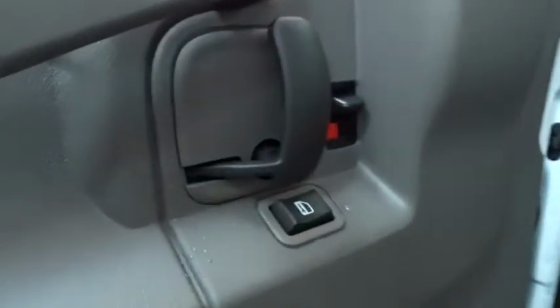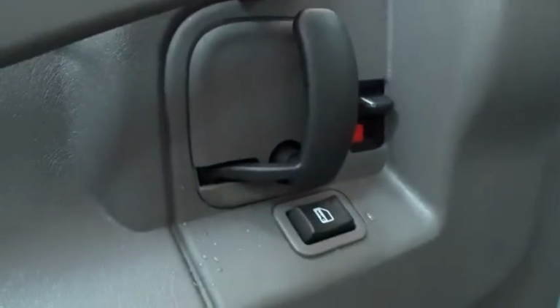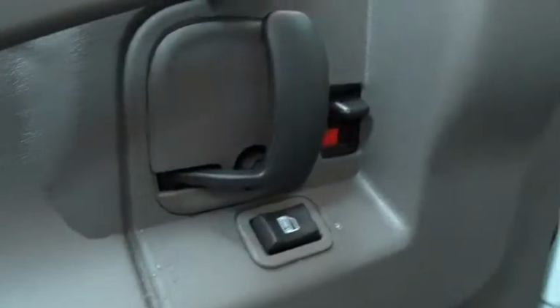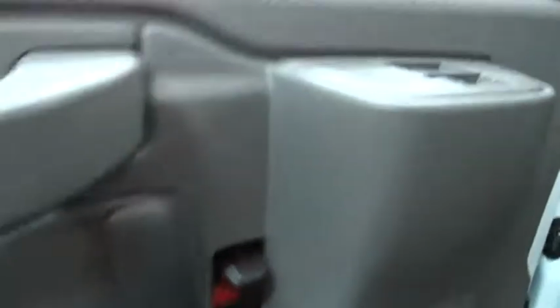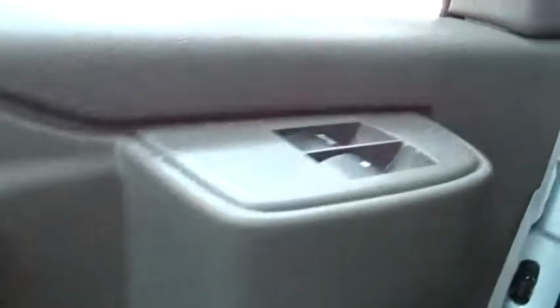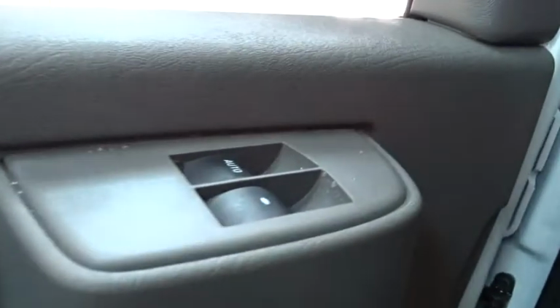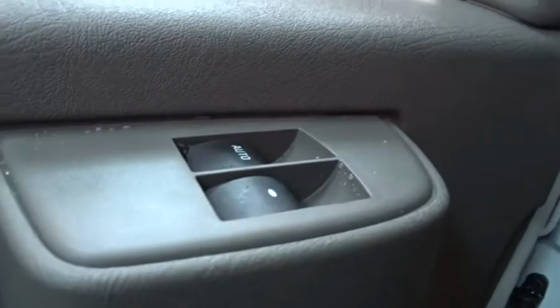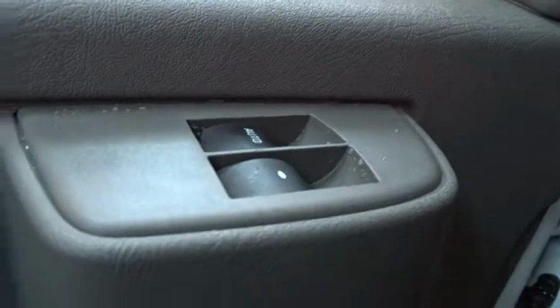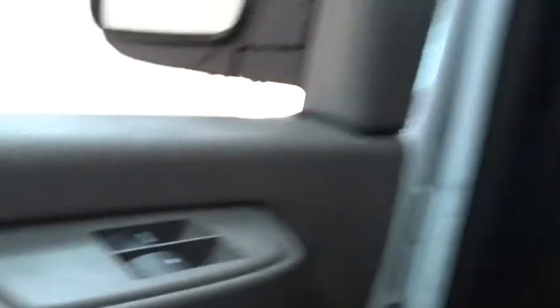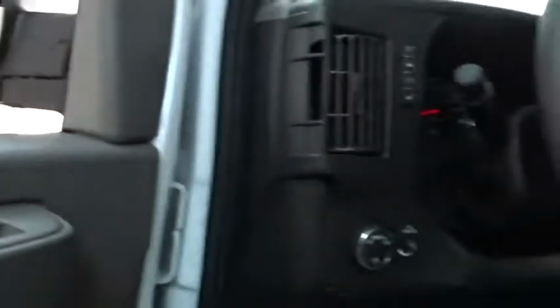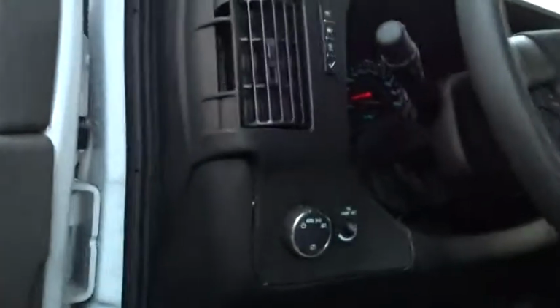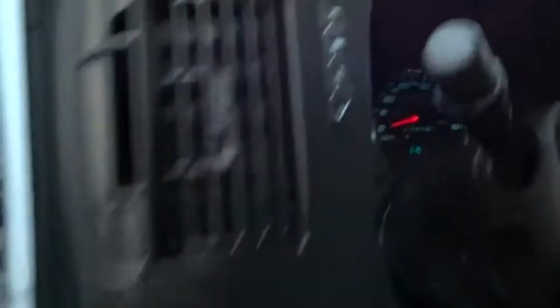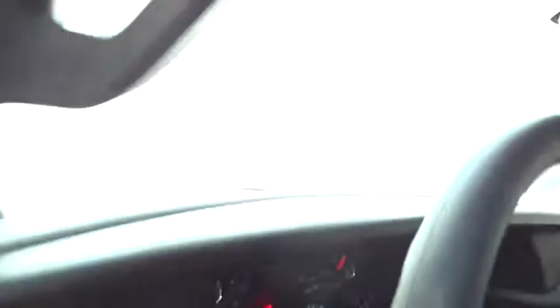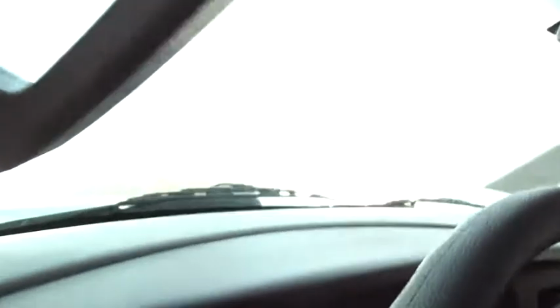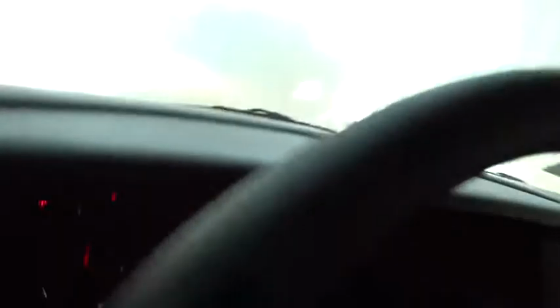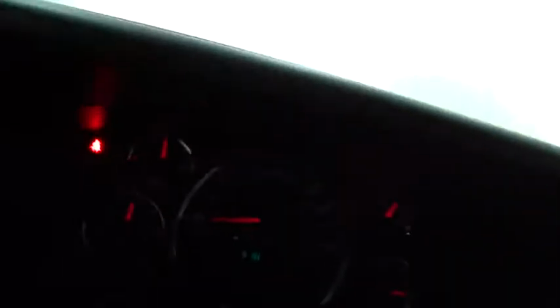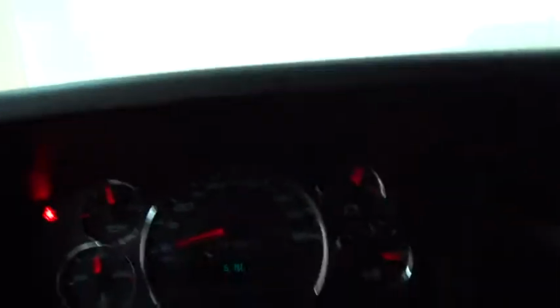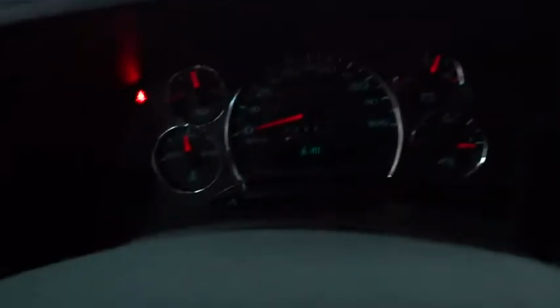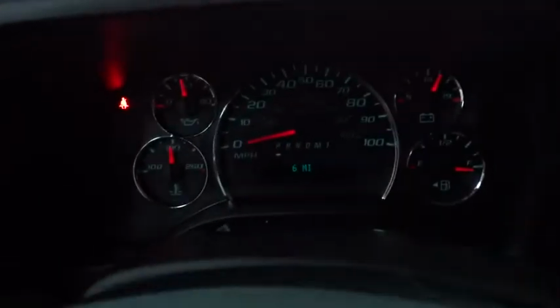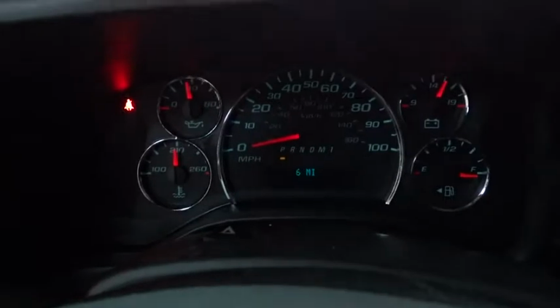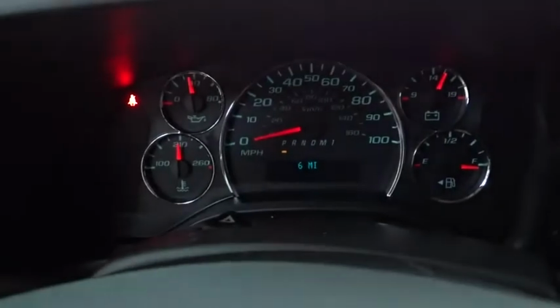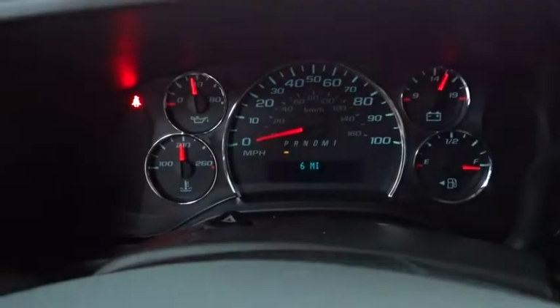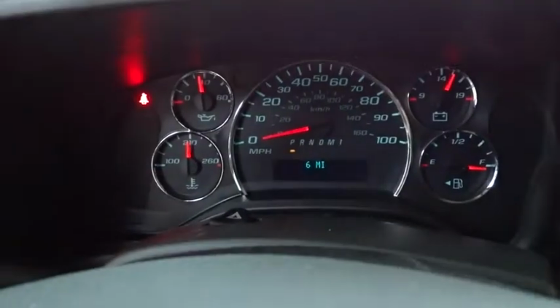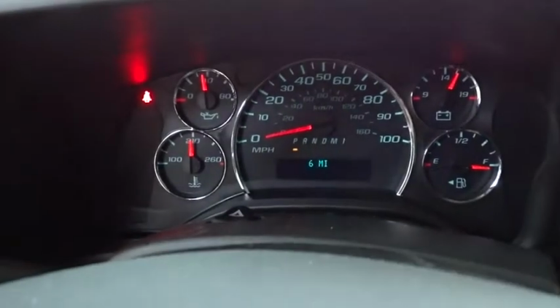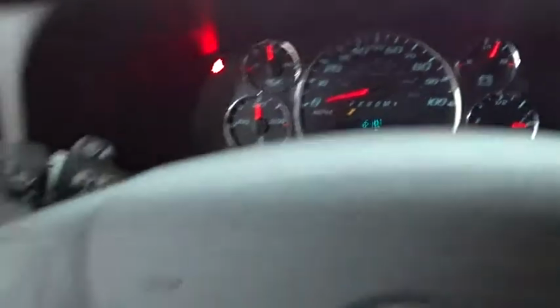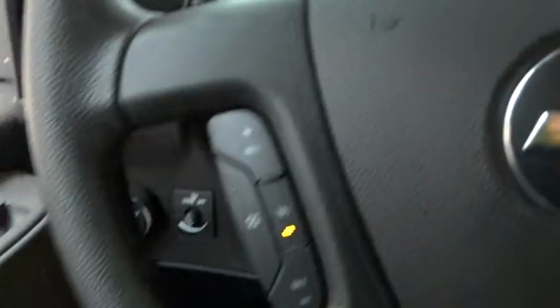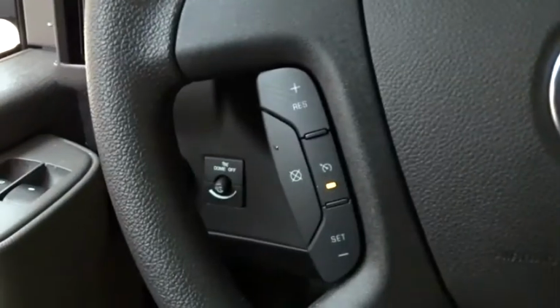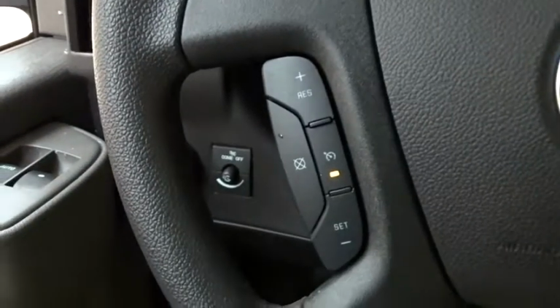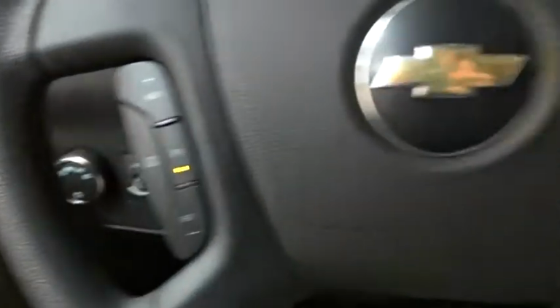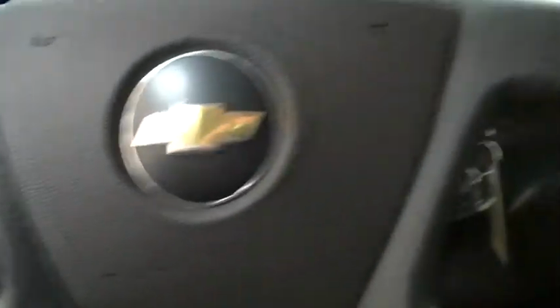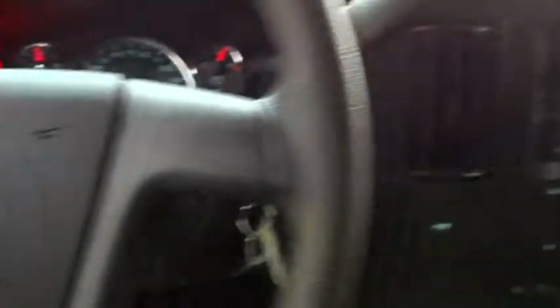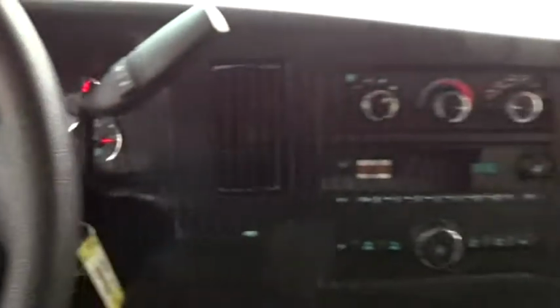Power windows, passenger airbag on-off switch, trip computer, passenger airbag, power door locks, MP3 player, intermittent wipers, auxiliary audio input, daytime running lights, power outlet.